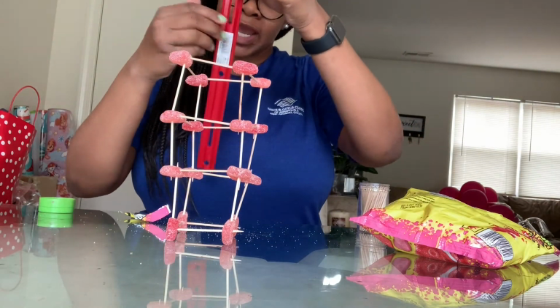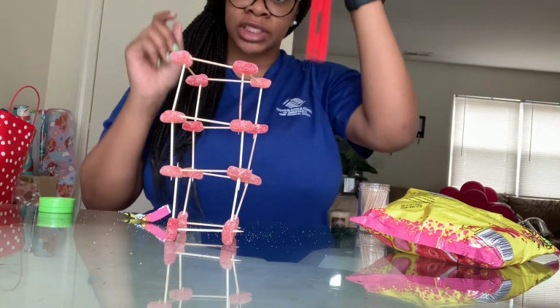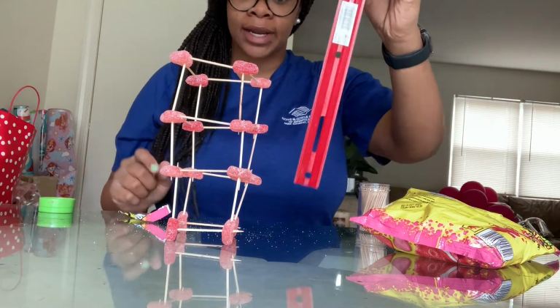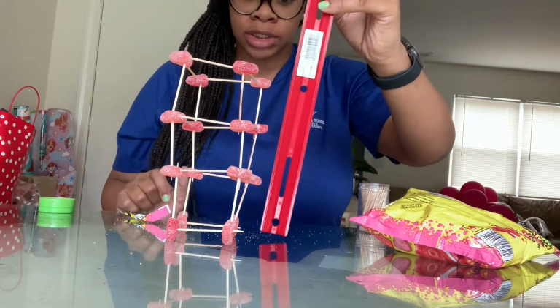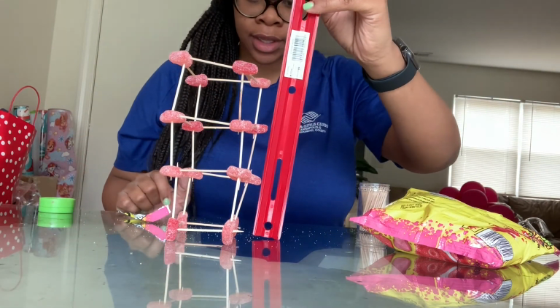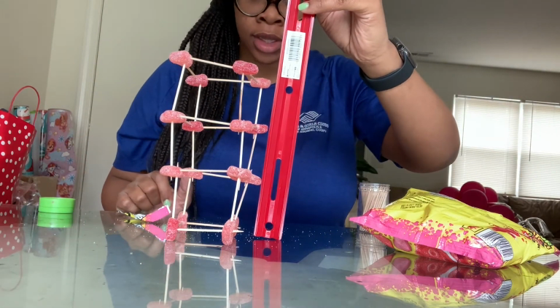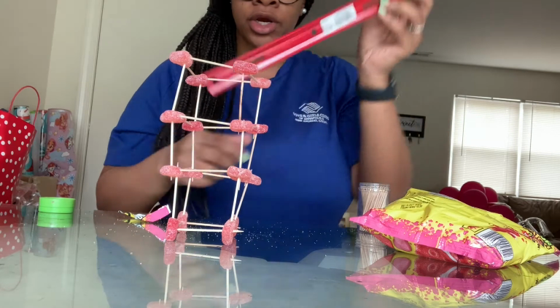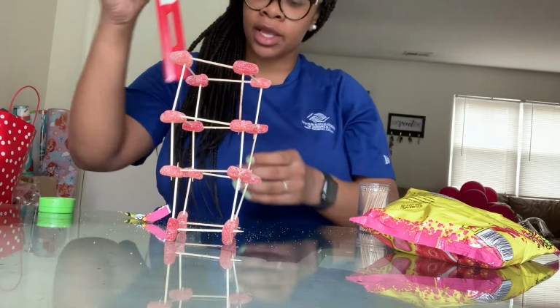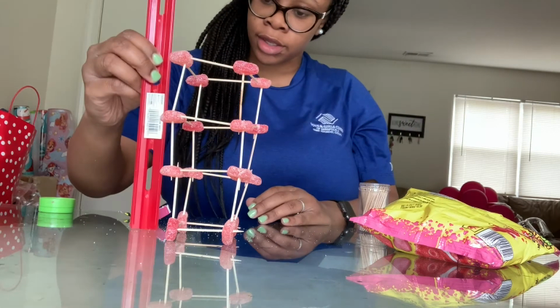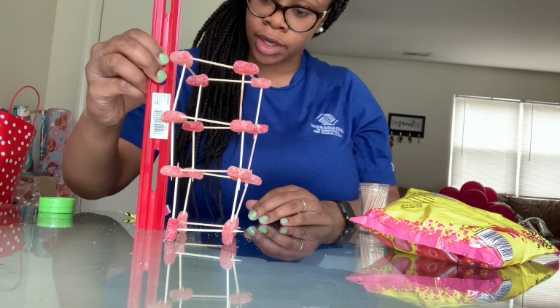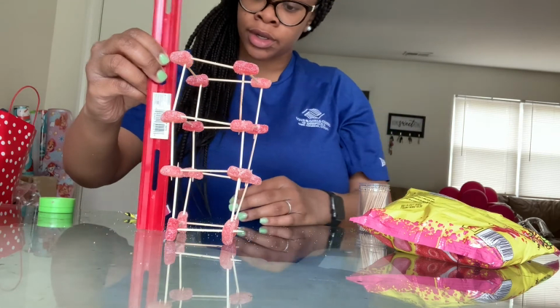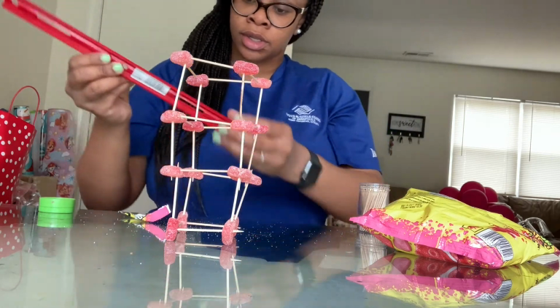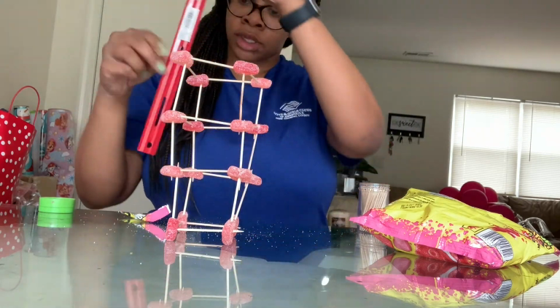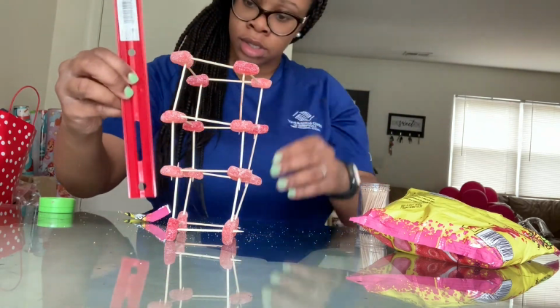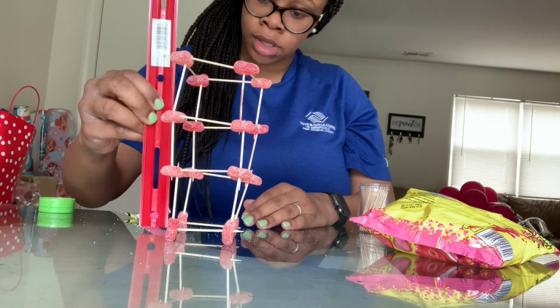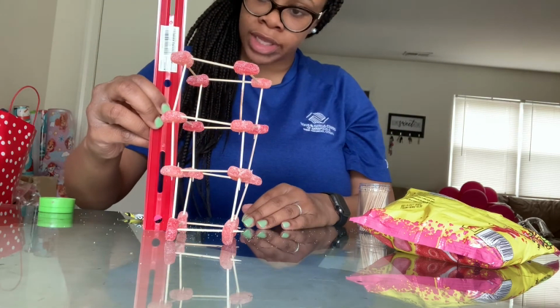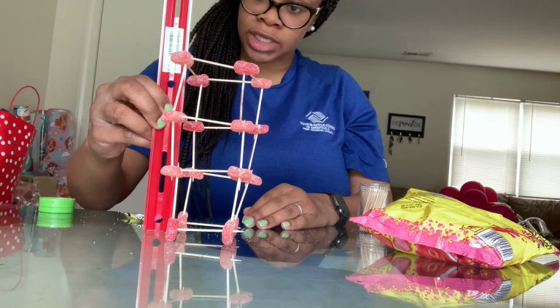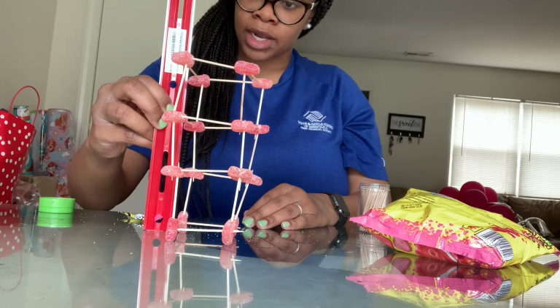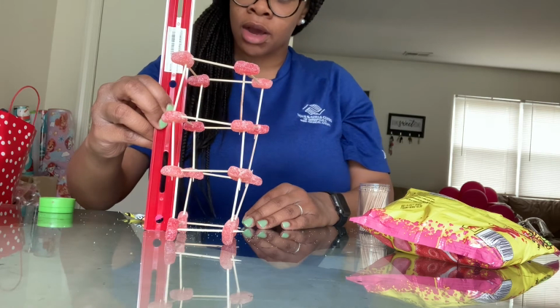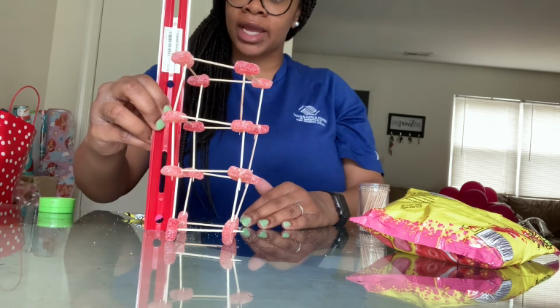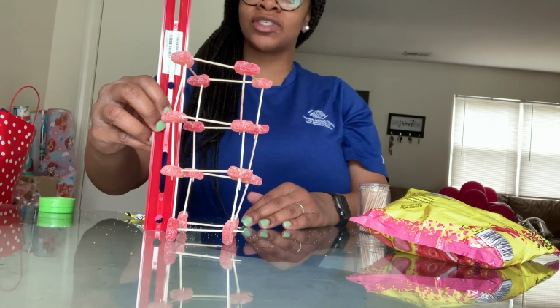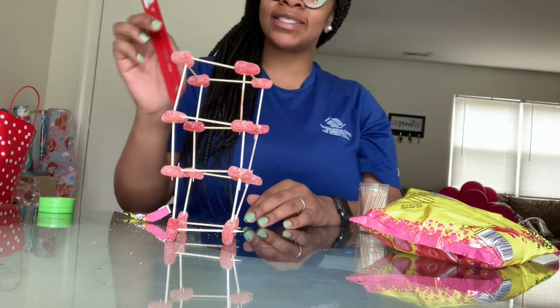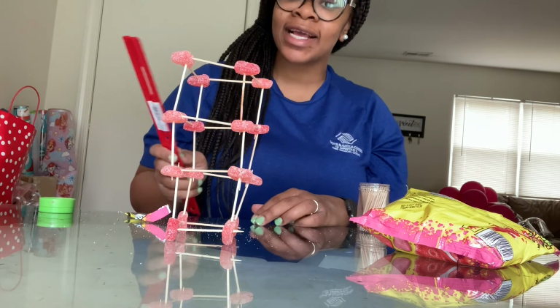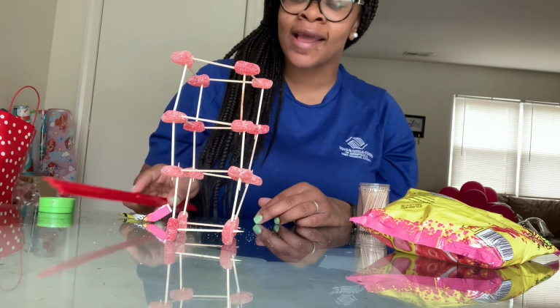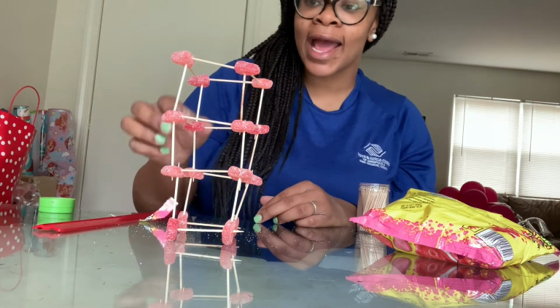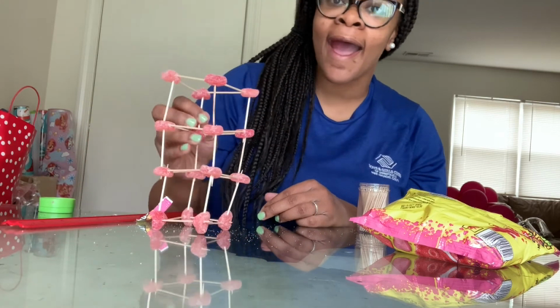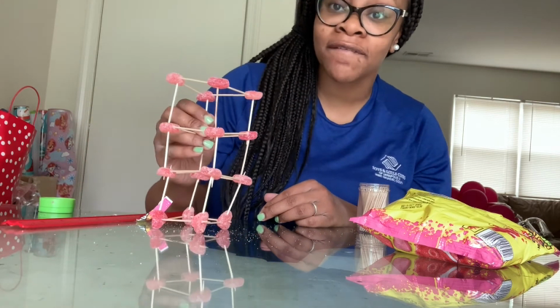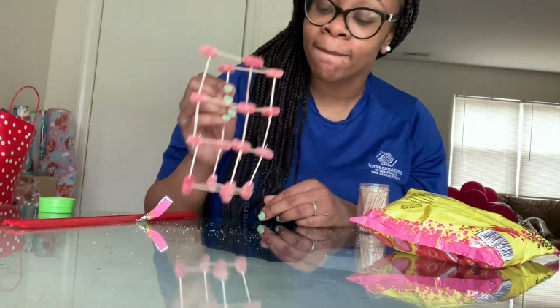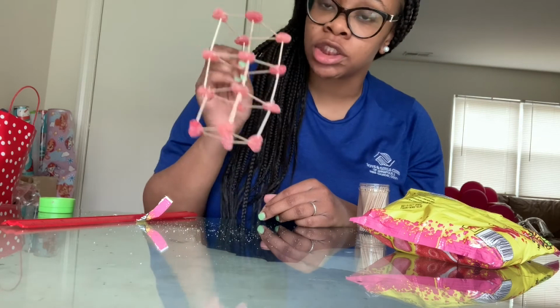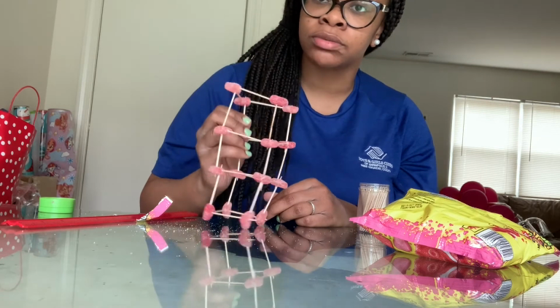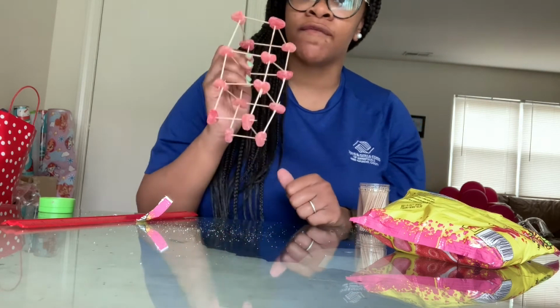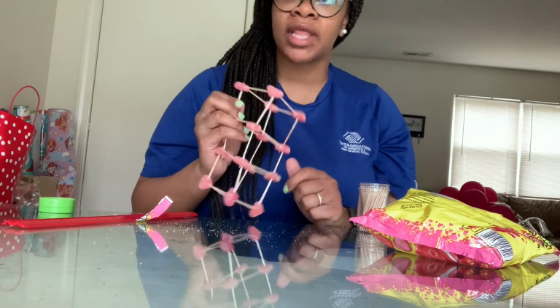Measure on the inside. So I got to six and a half inches. If you can beat that, I'll give you a shout out!